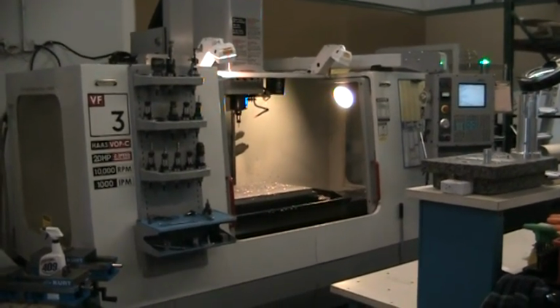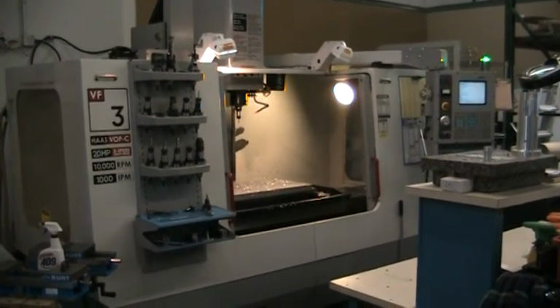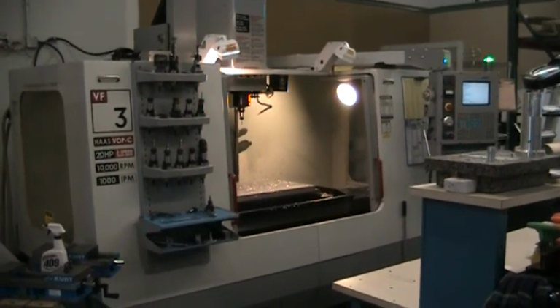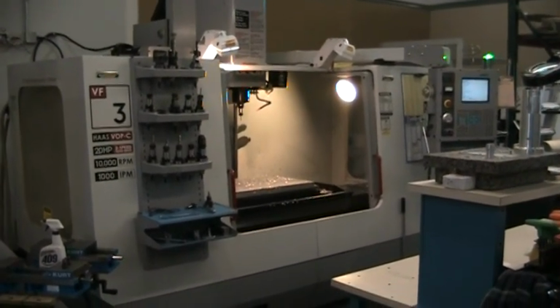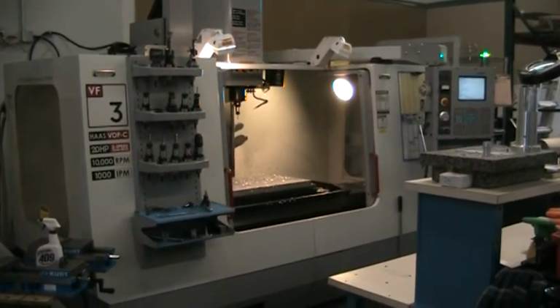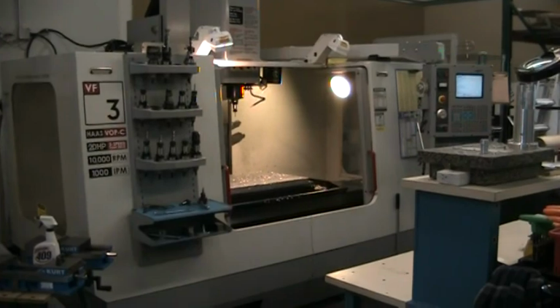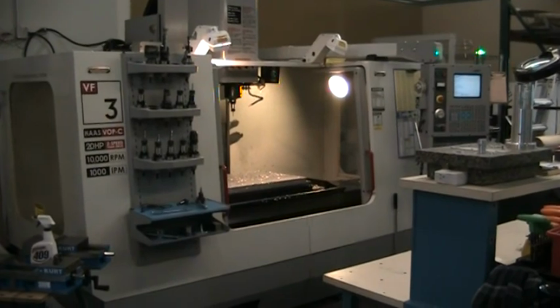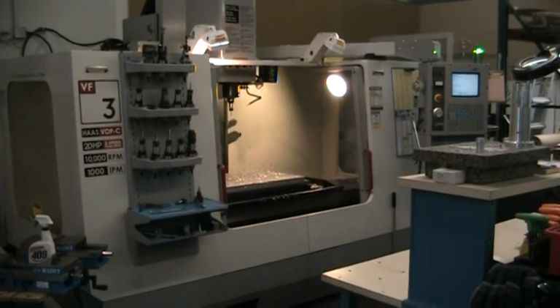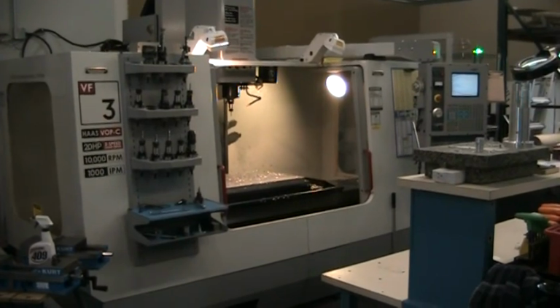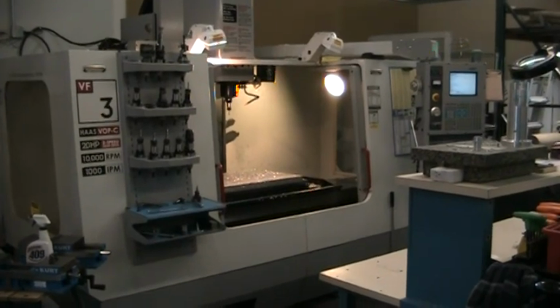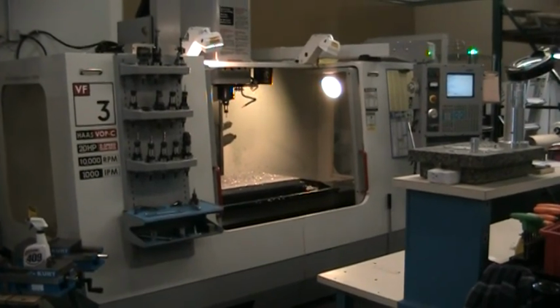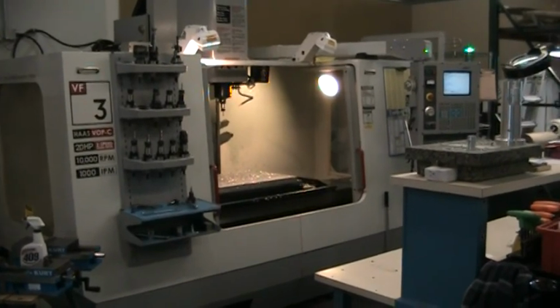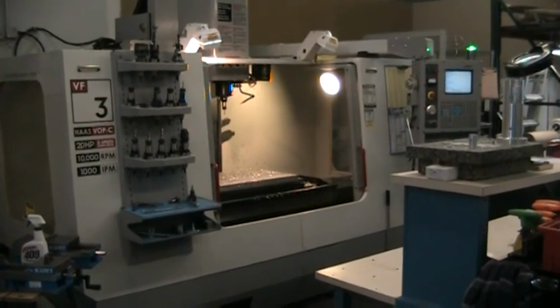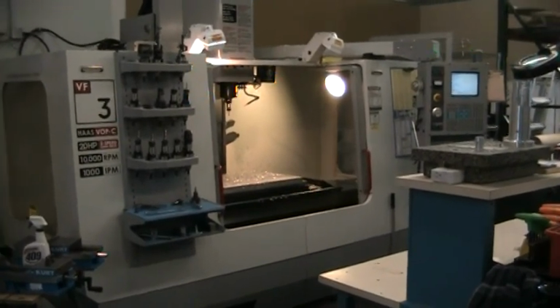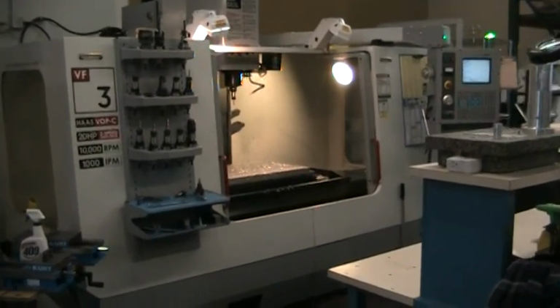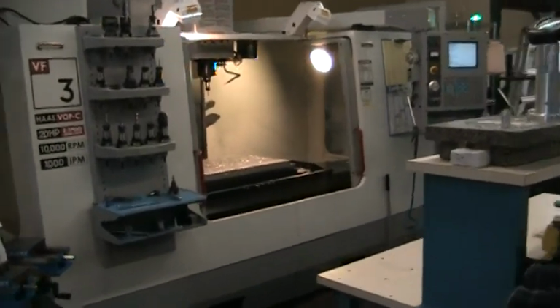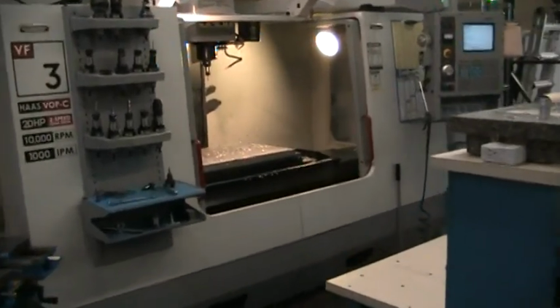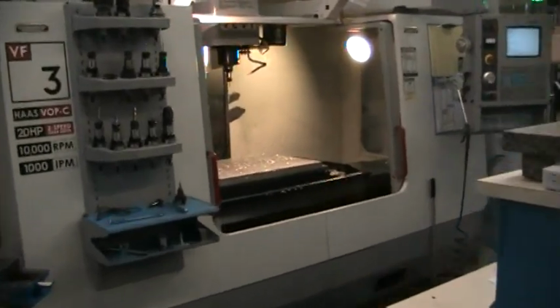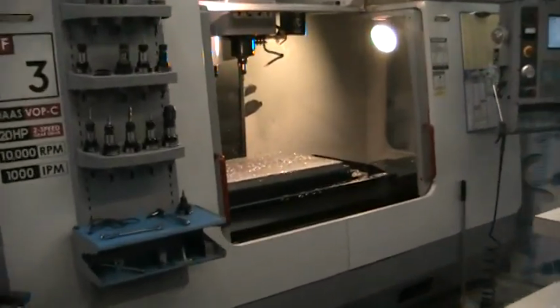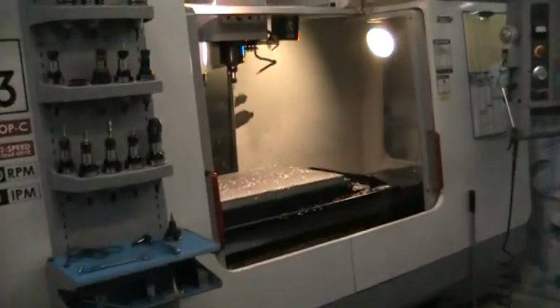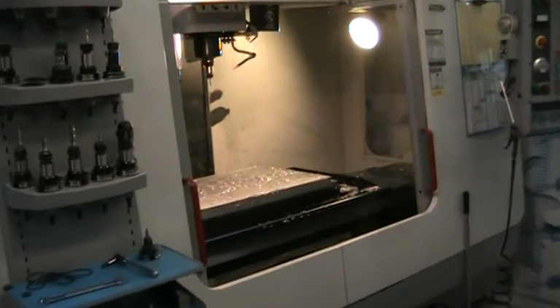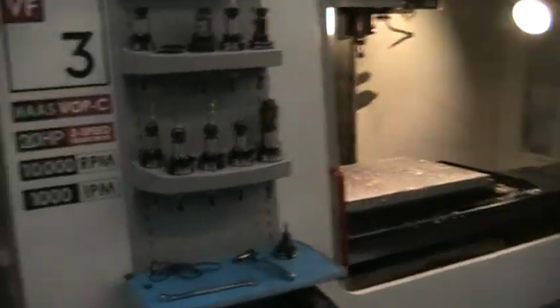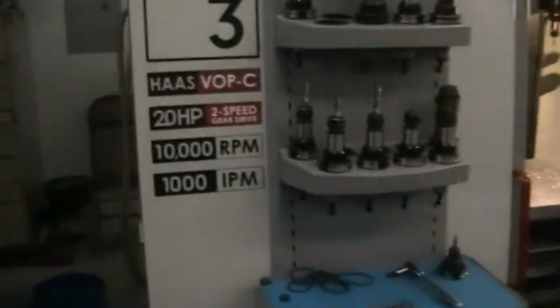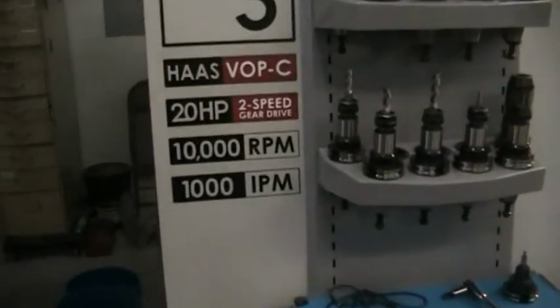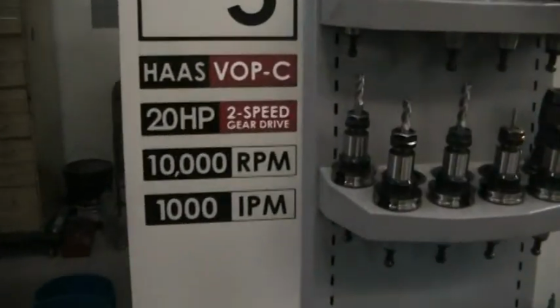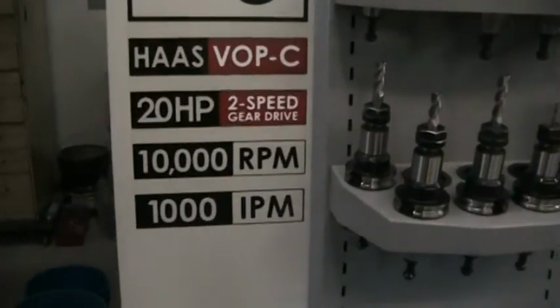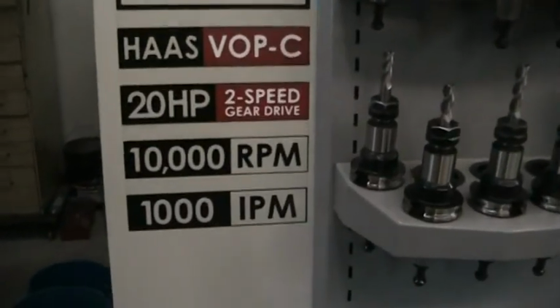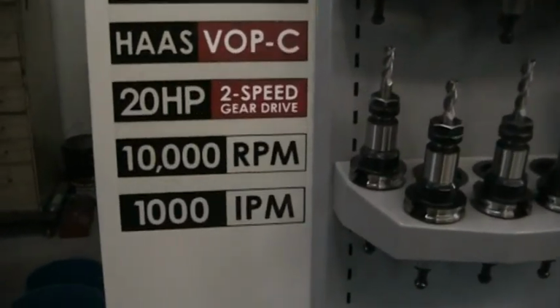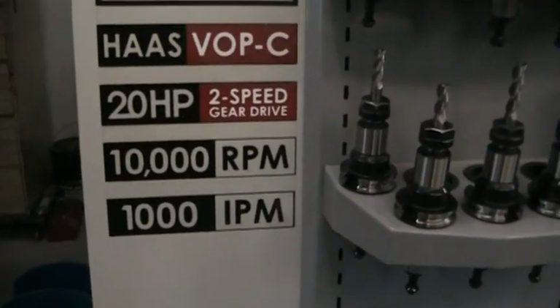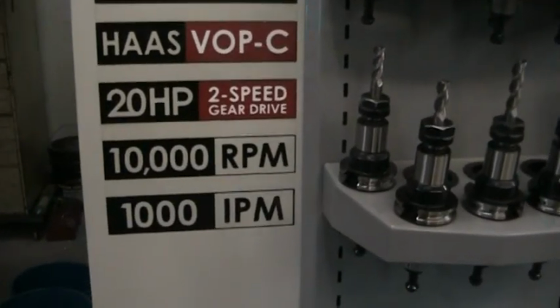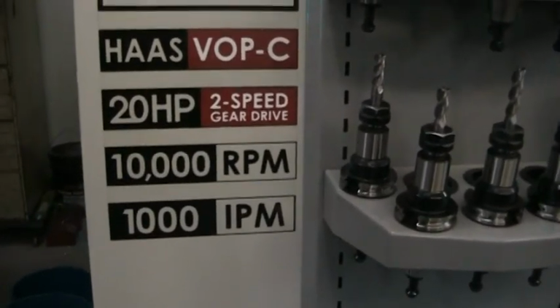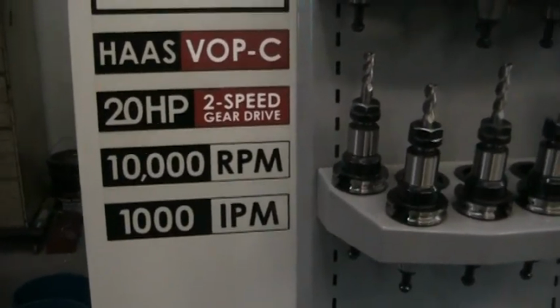This is a video inspection of the 2003 Haas VF3. This is a 10,000 RPM spindle, 20 horsepower, two-speed gearbox machine.